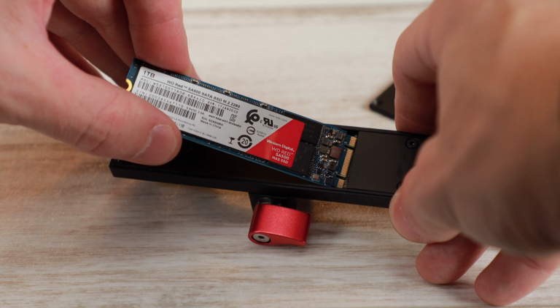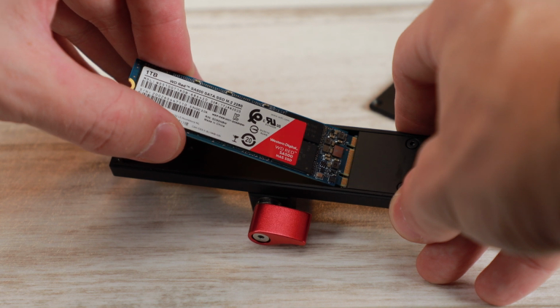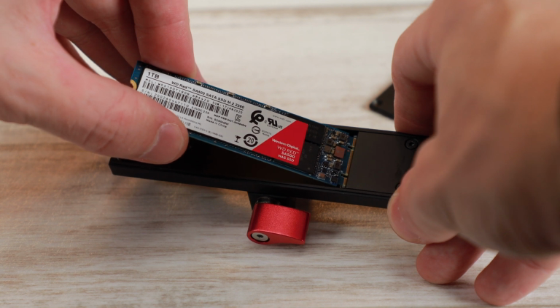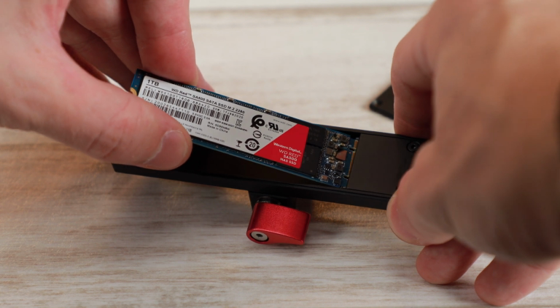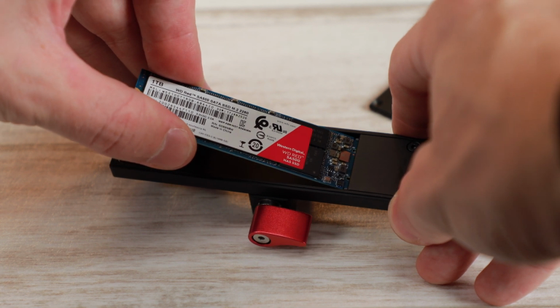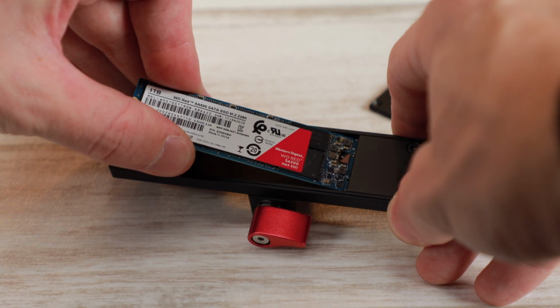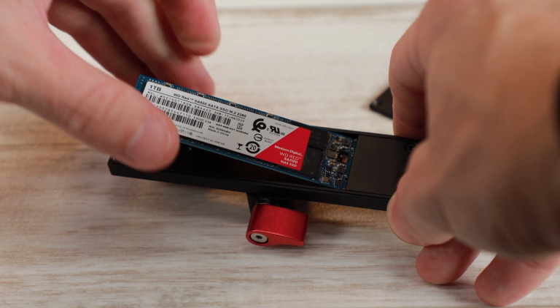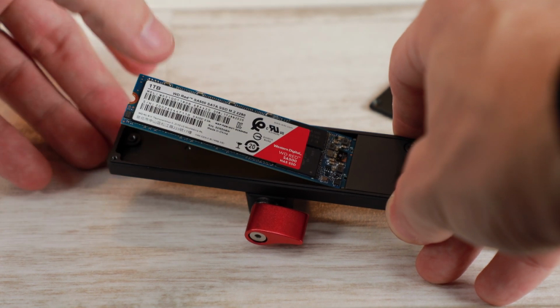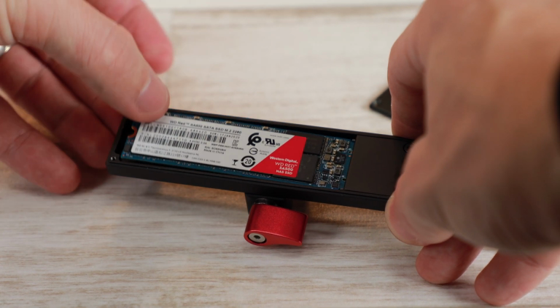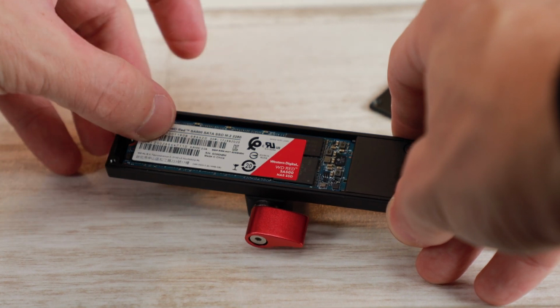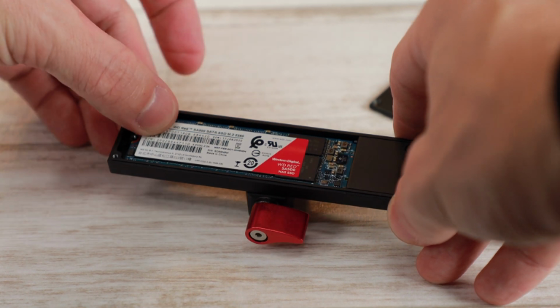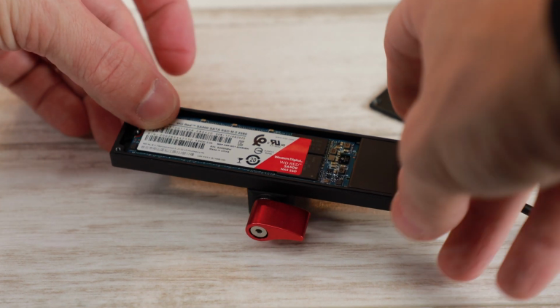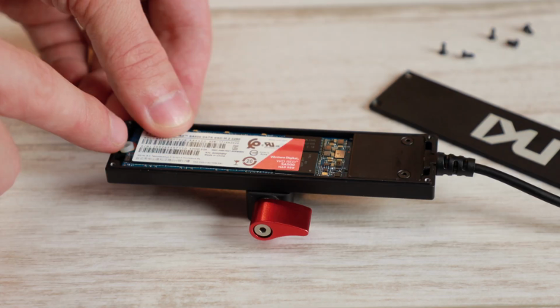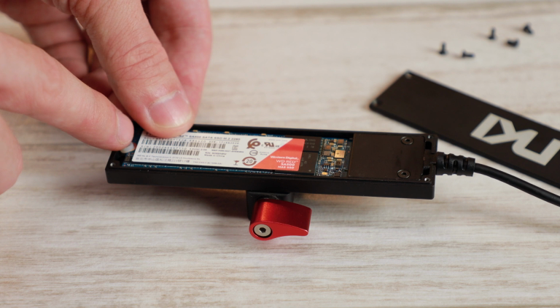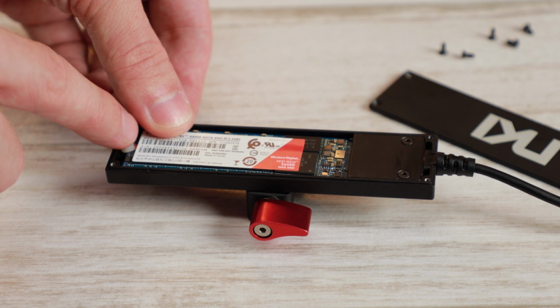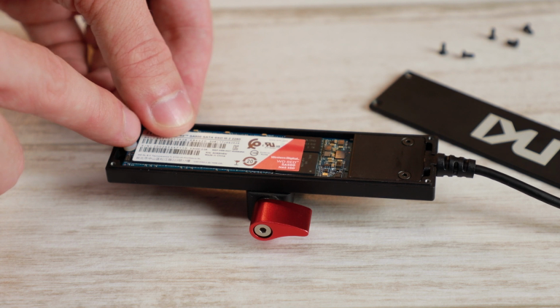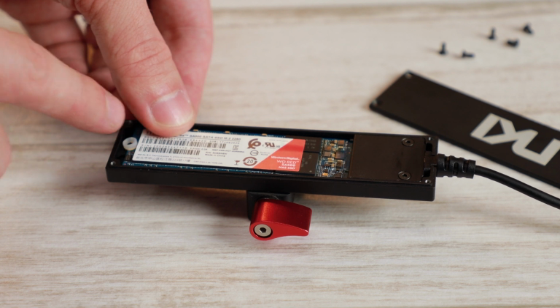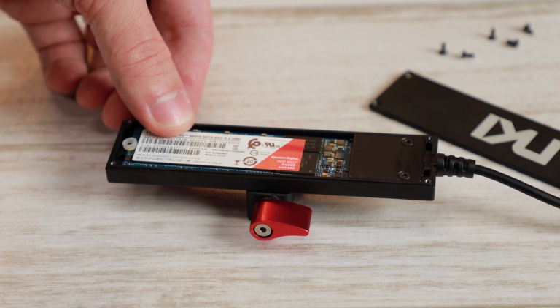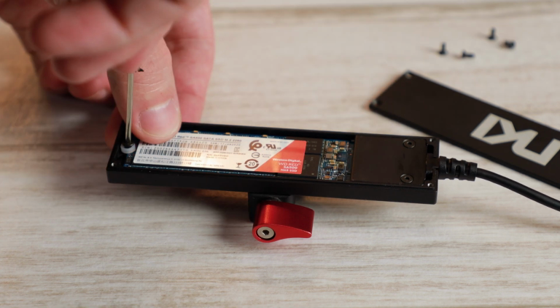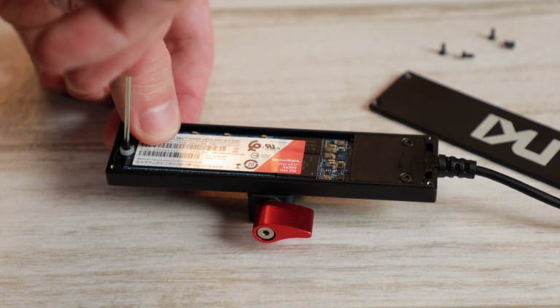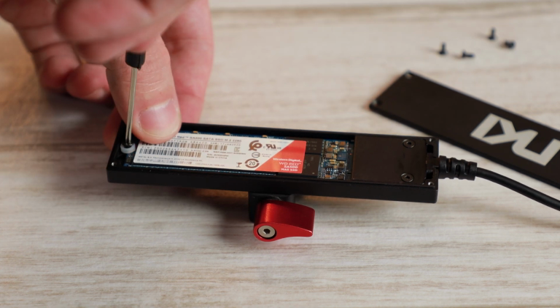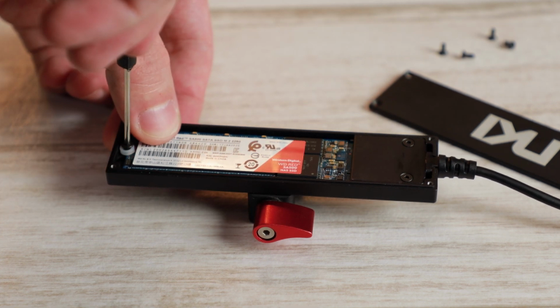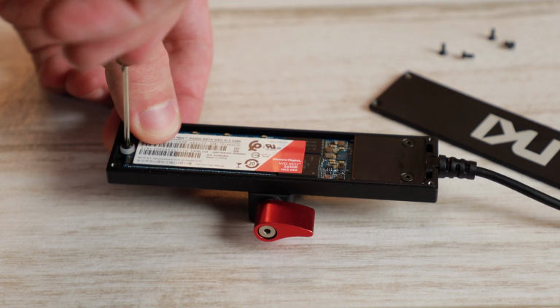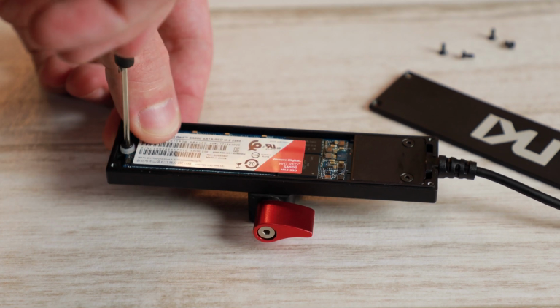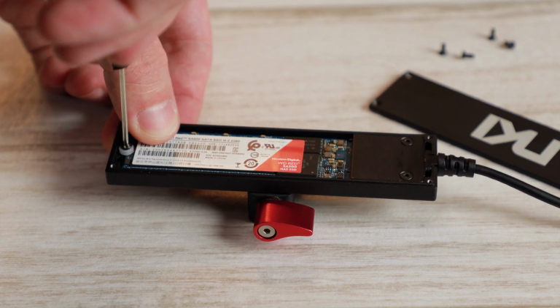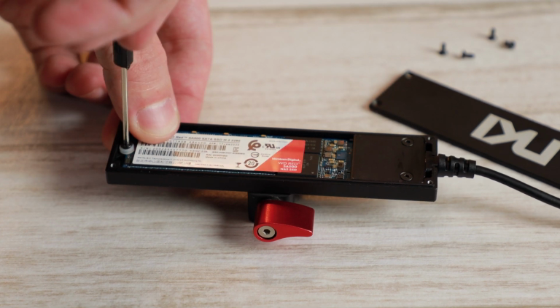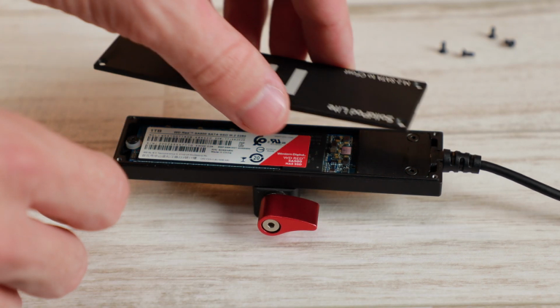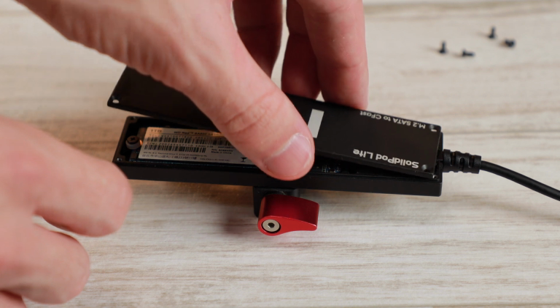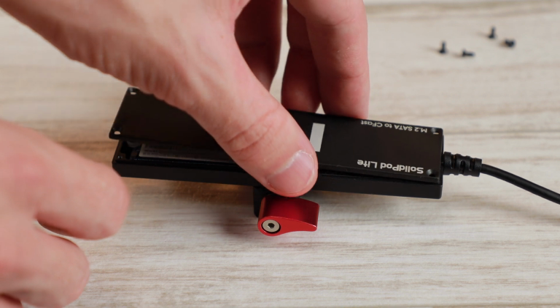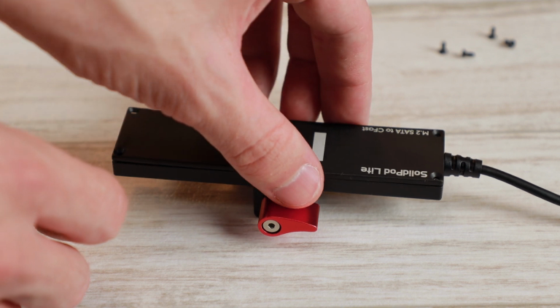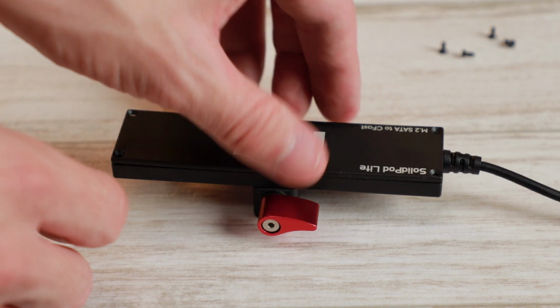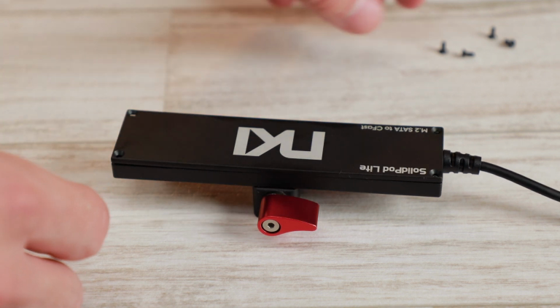To insert that drive into the new Lite version, you just push it in here and then use the screw to tighten it down. There are also little spacers included if you need them. Then put the cover back on and screw that down.